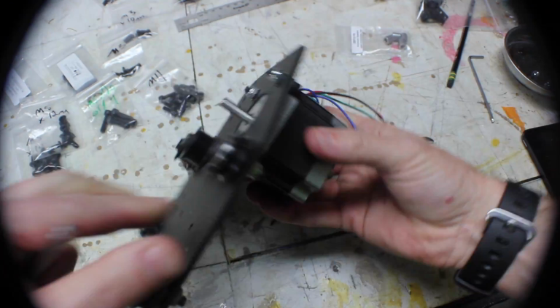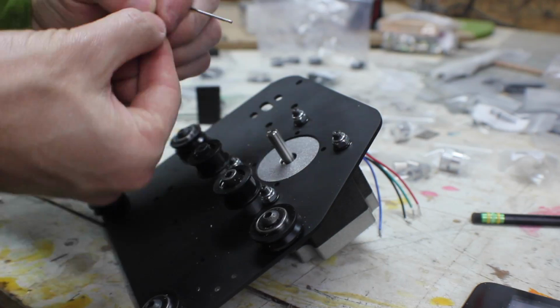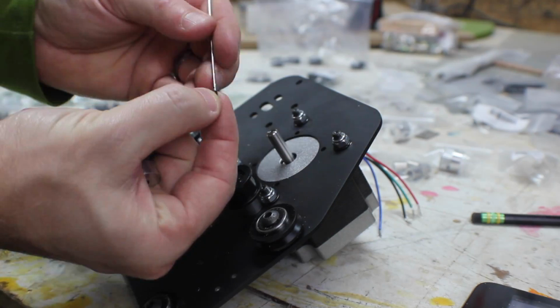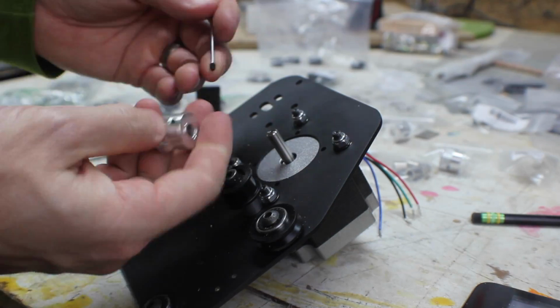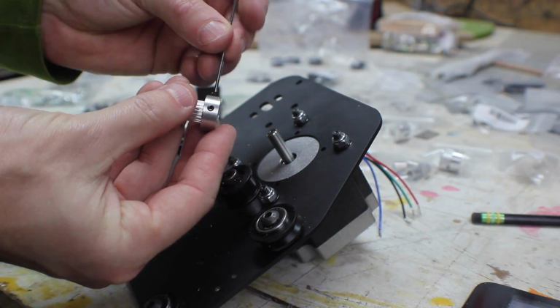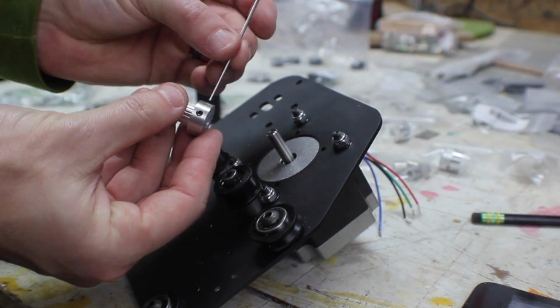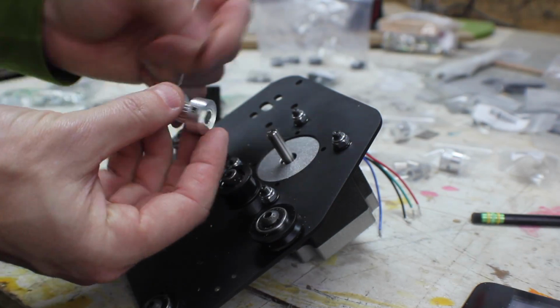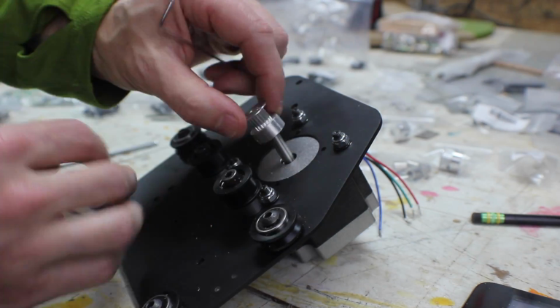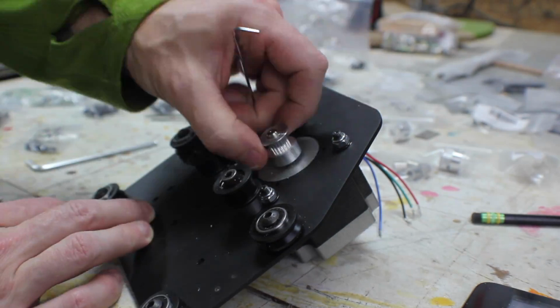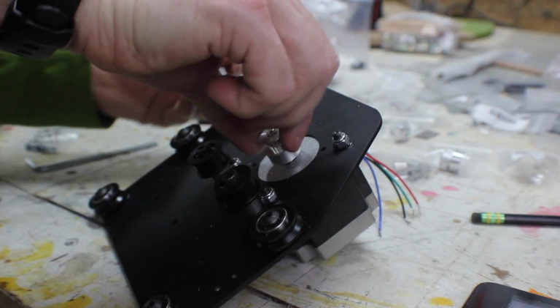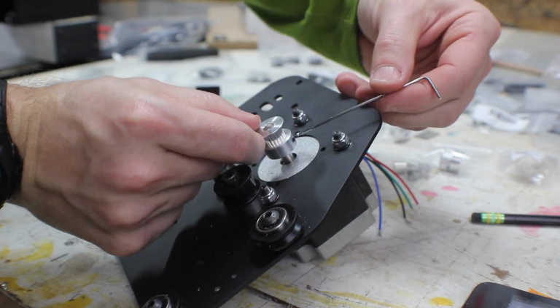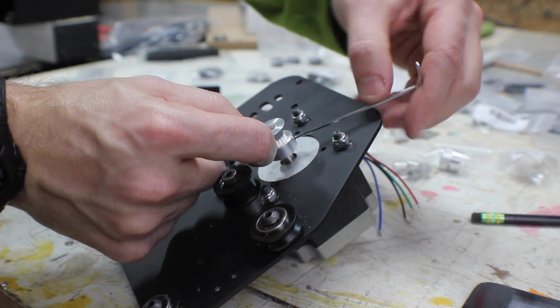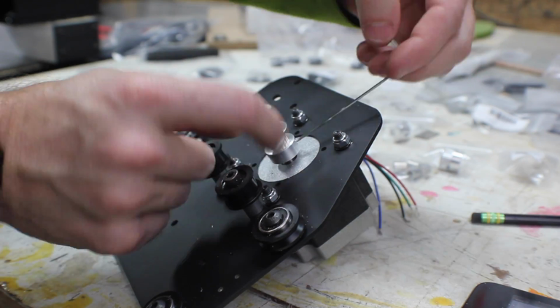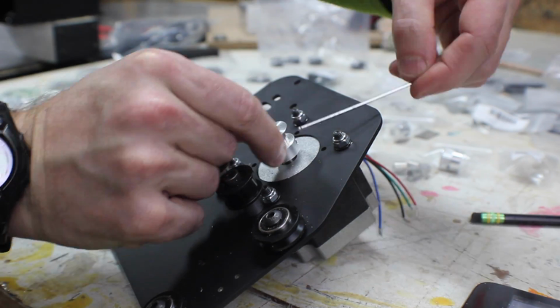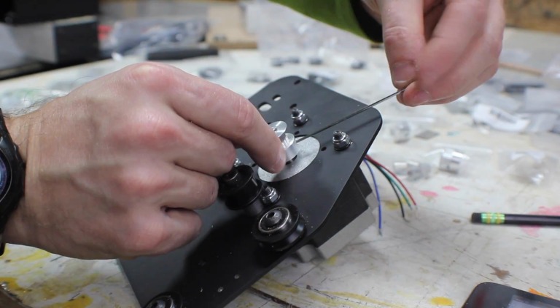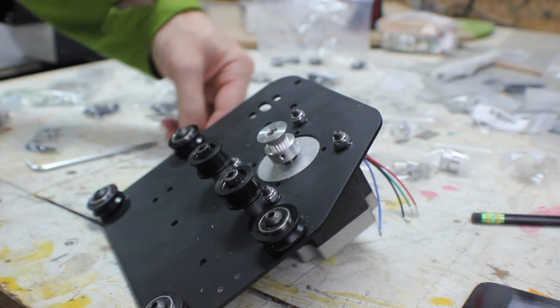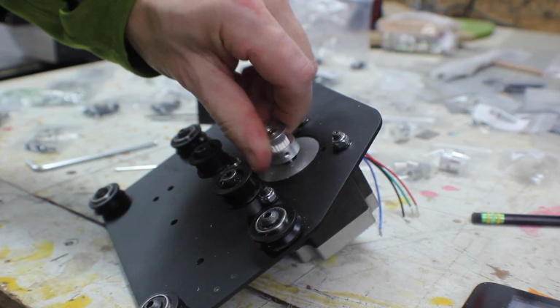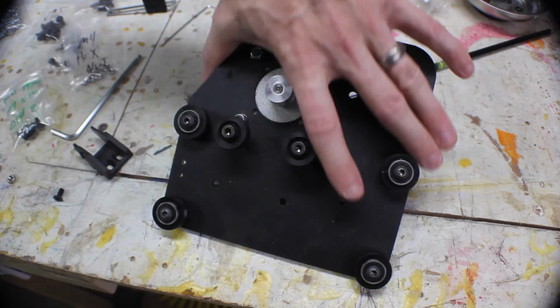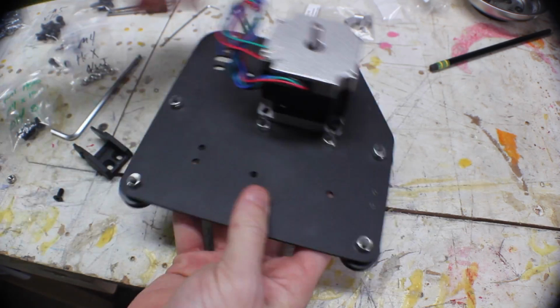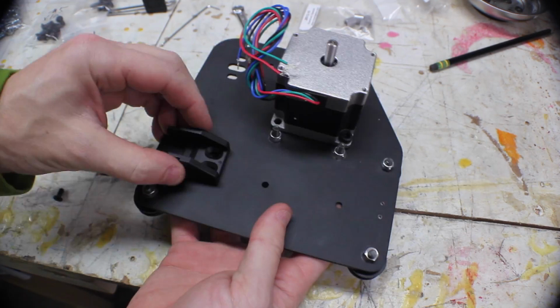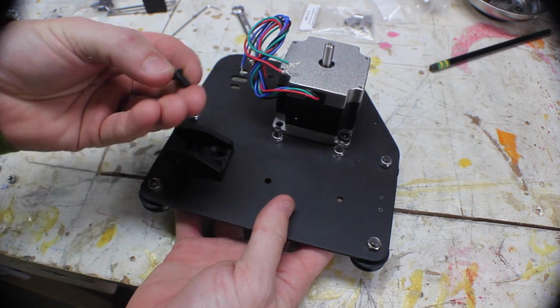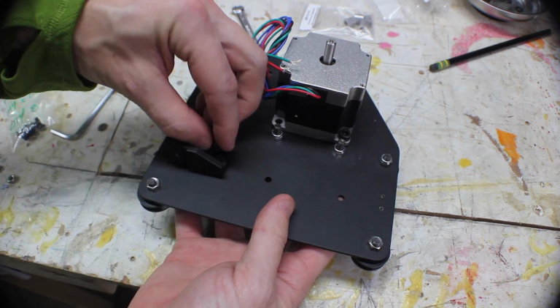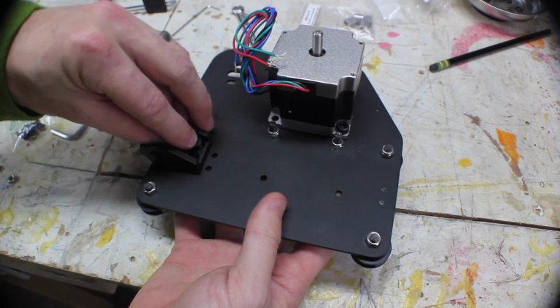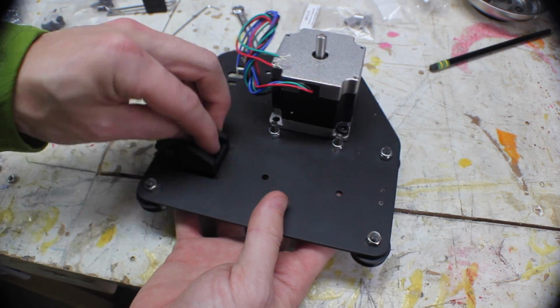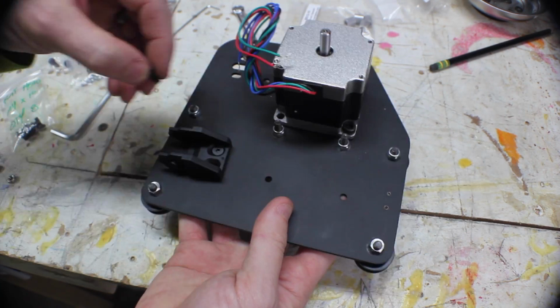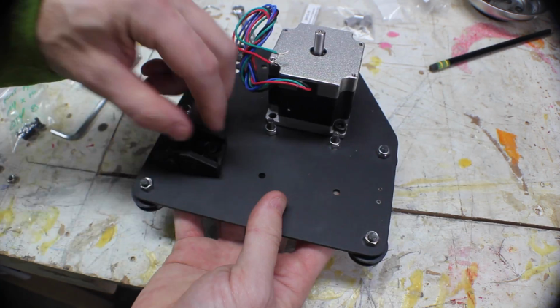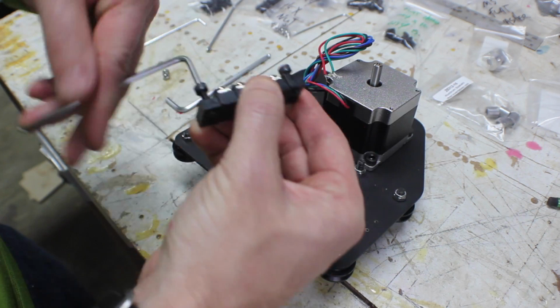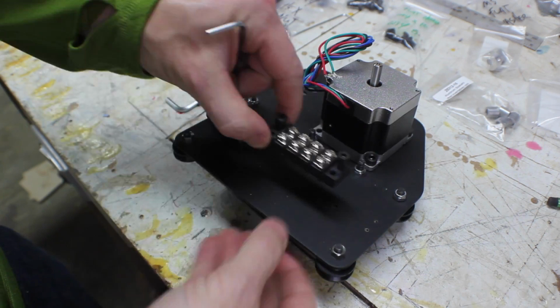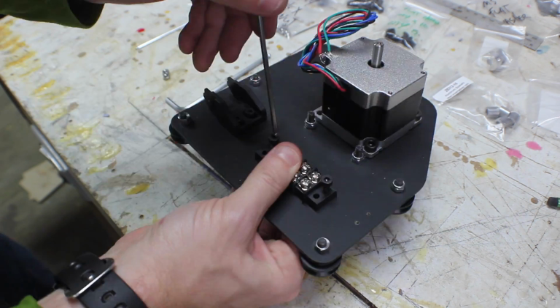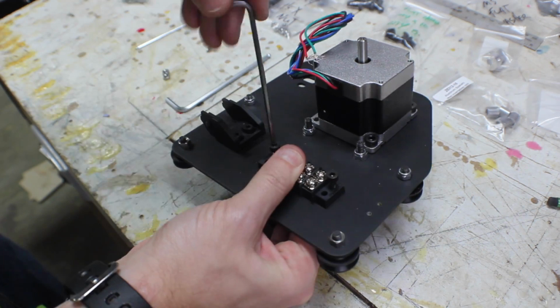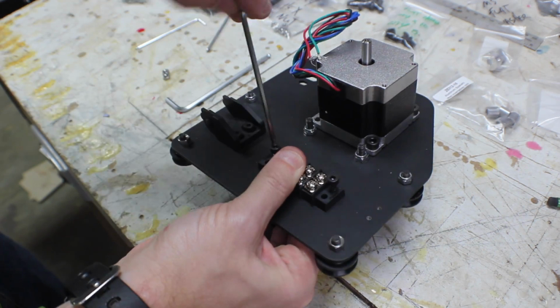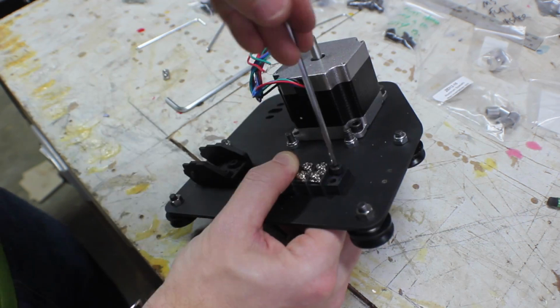Each motor gets a pulley added to it, which is held in place by some really tiny retaining screws. The left plate gets a drag chain end, and both get a terminal block.